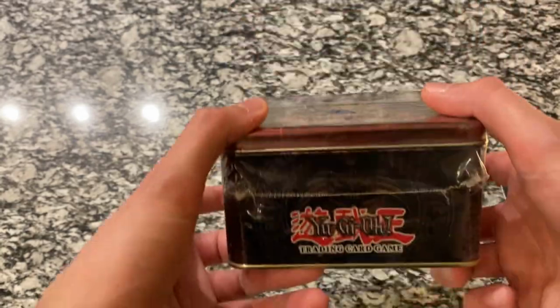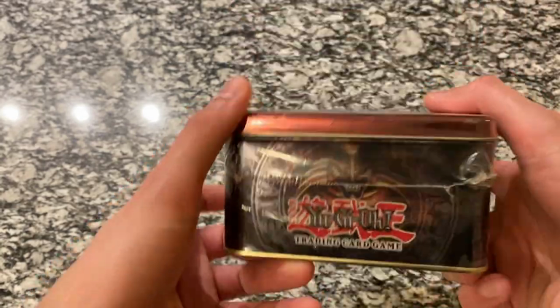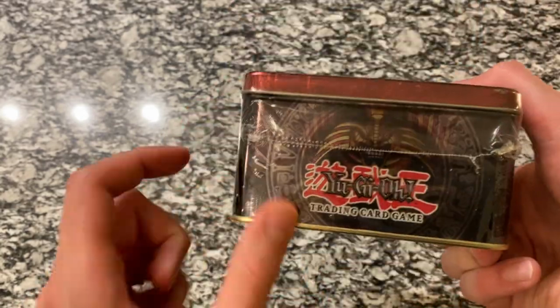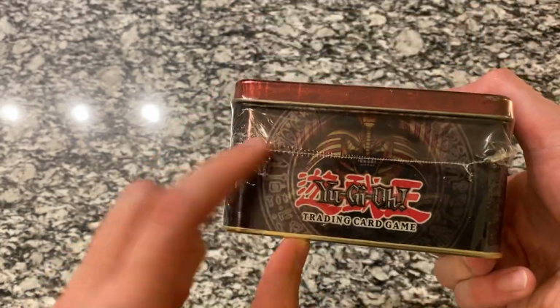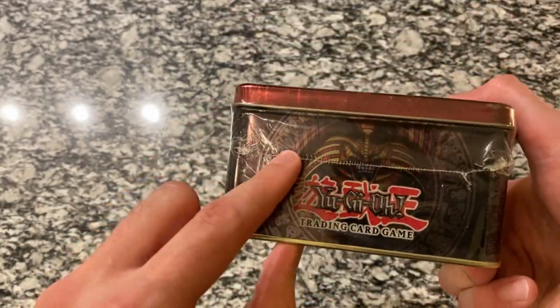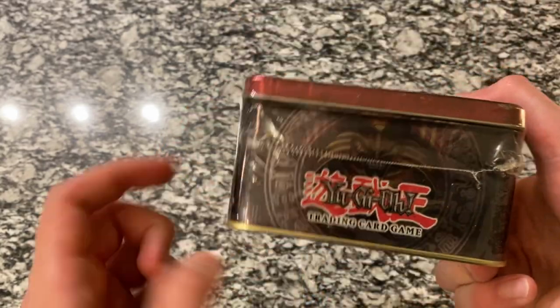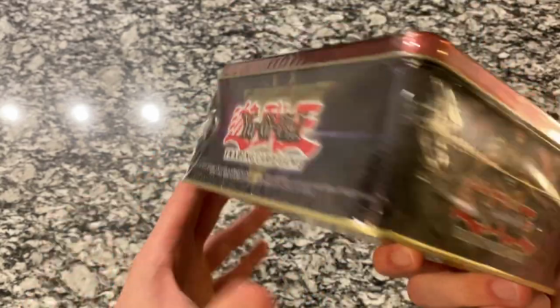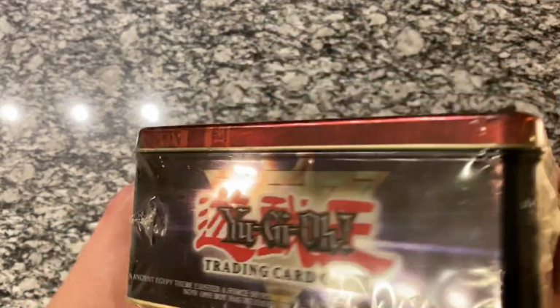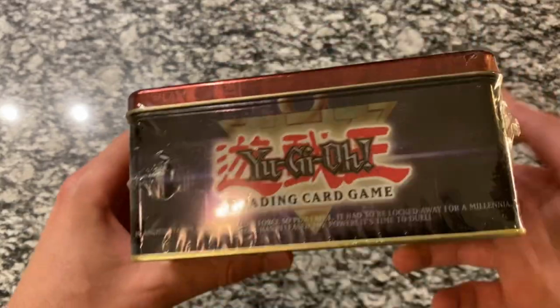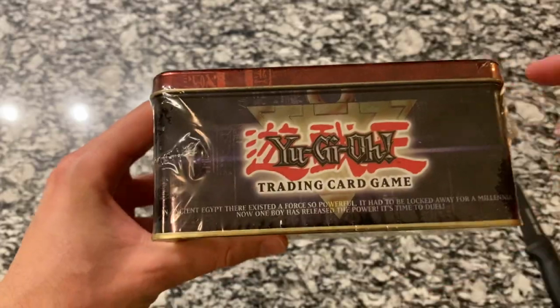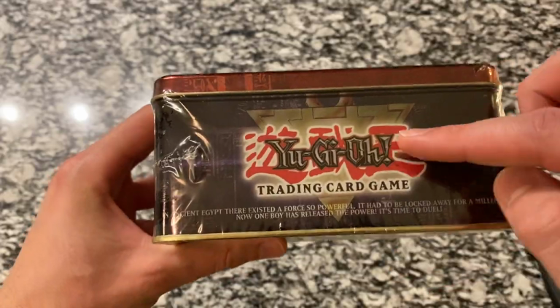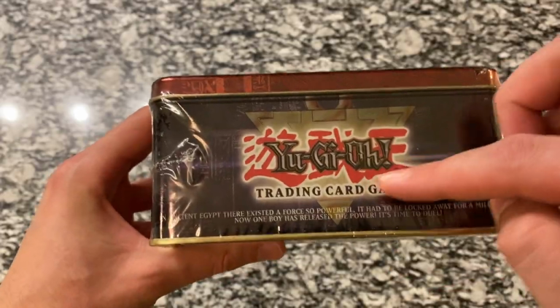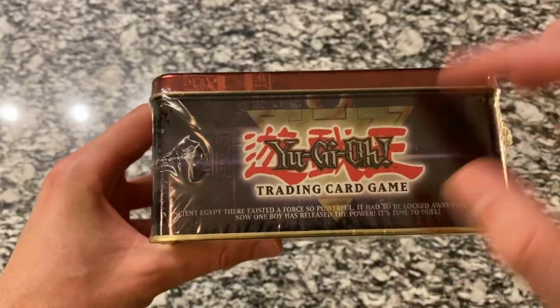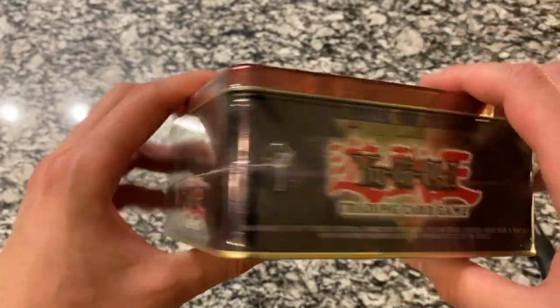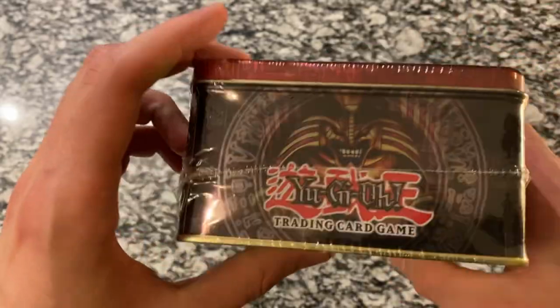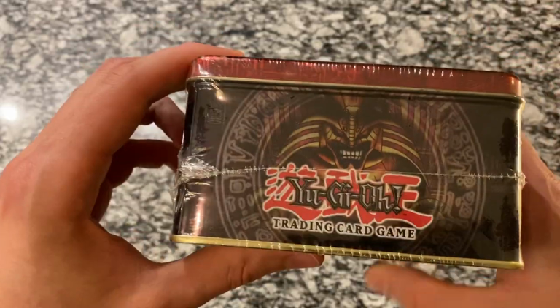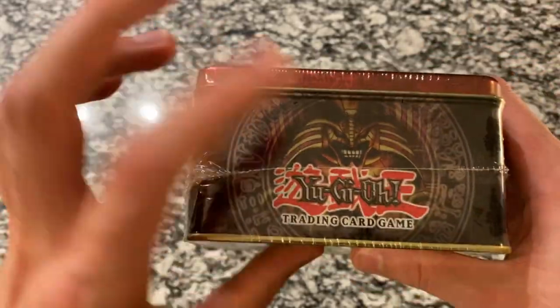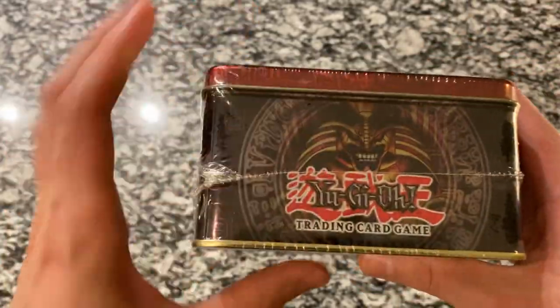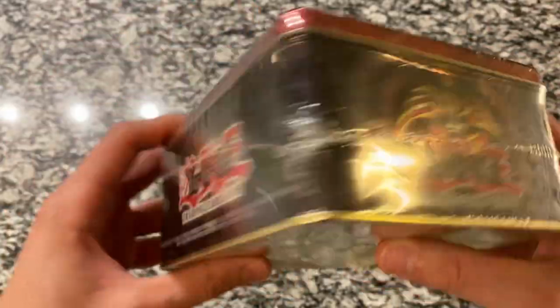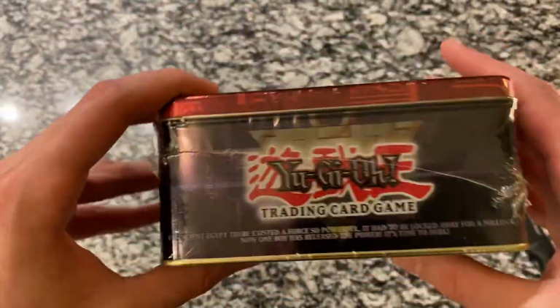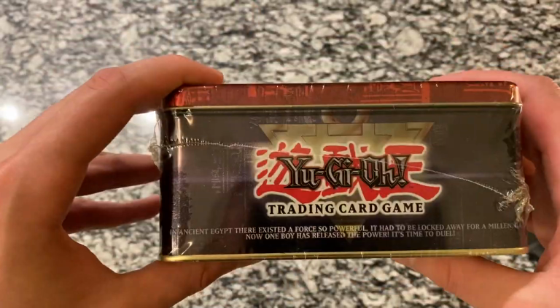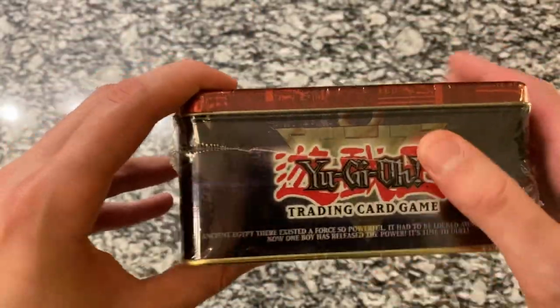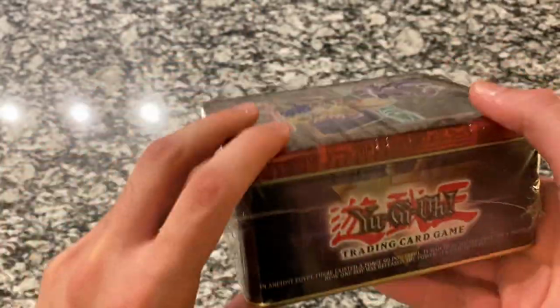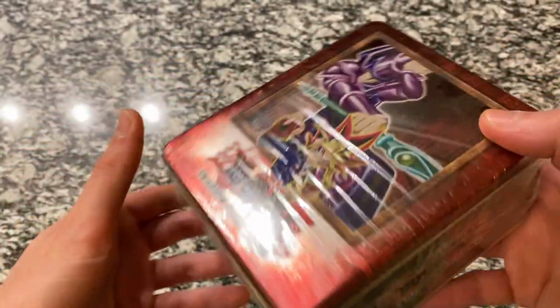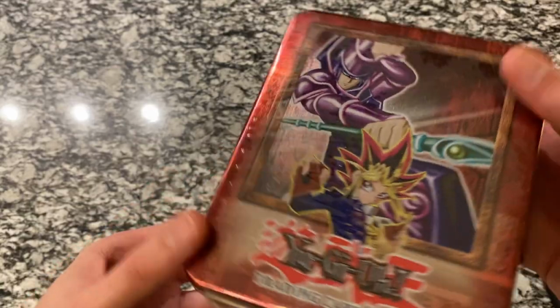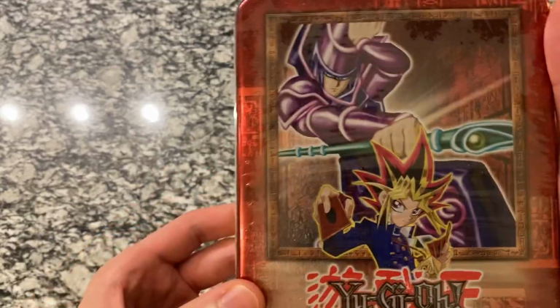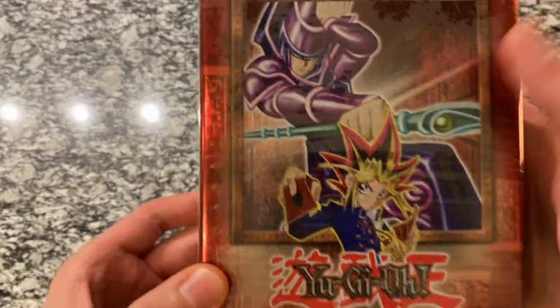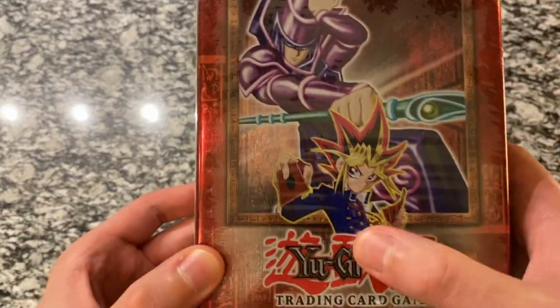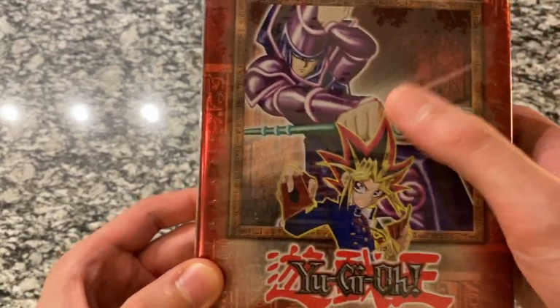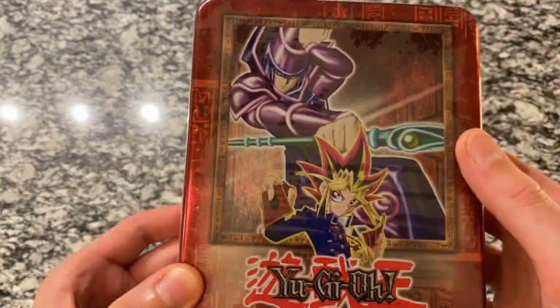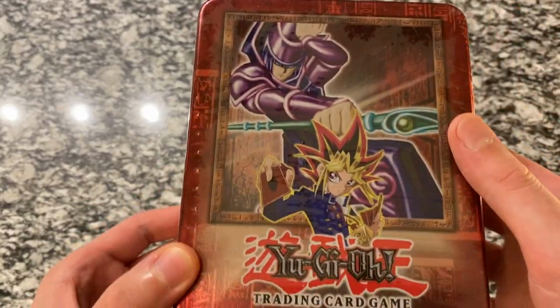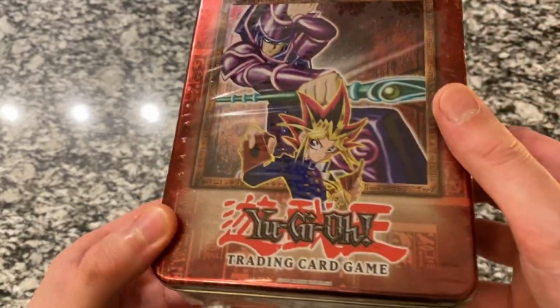Here at the bottom we've got the Exodia Head, Millennium Puzzle, and the Yu-Gi-Oh! sign. One more Exodia Head and the Symbol, and then Yu-Gi and the Dark Magician.